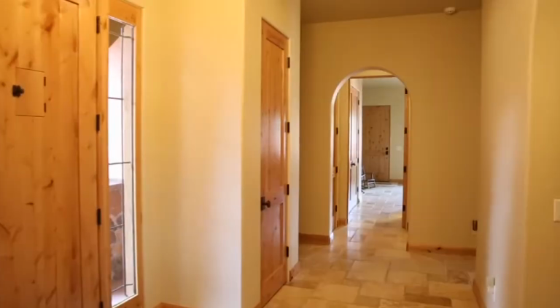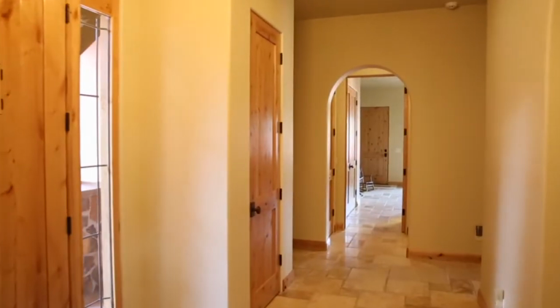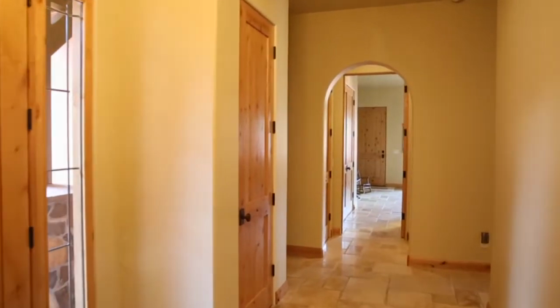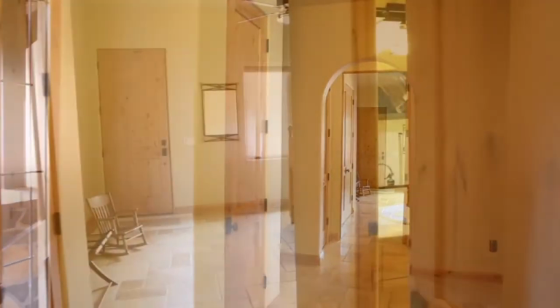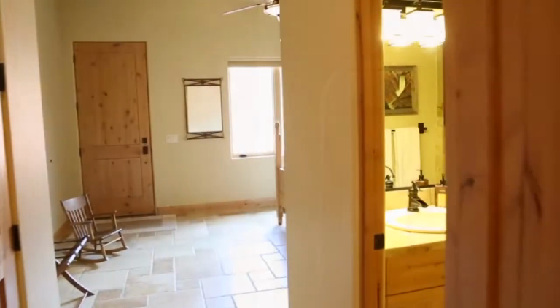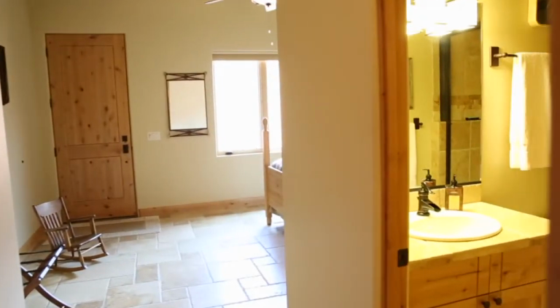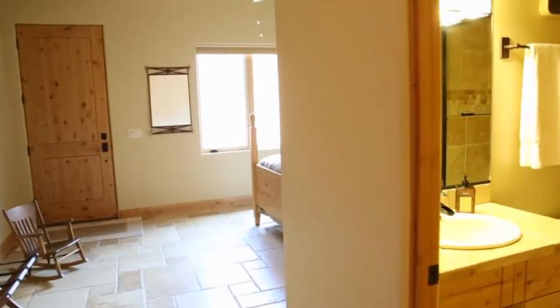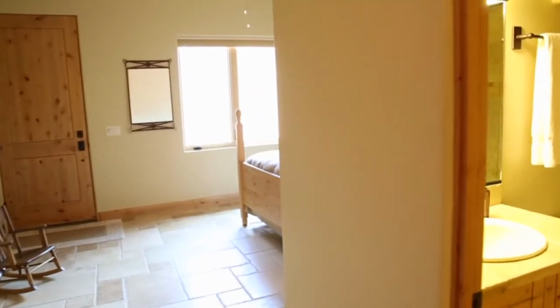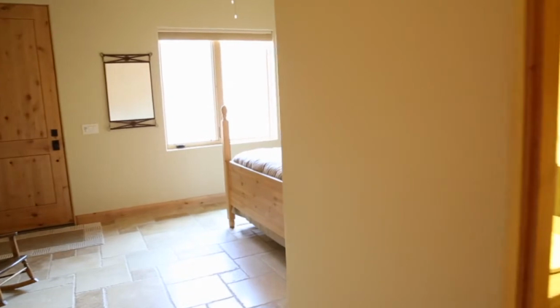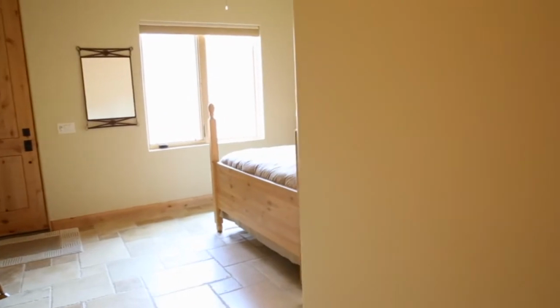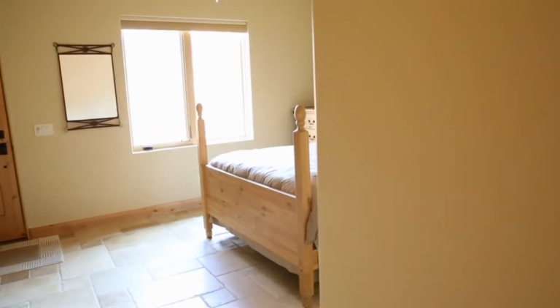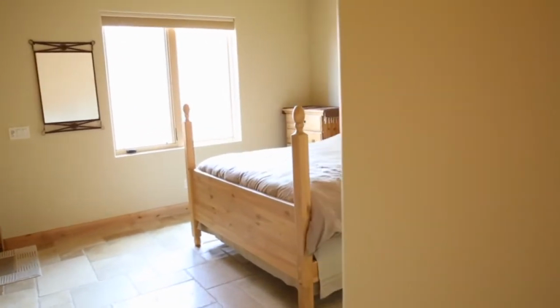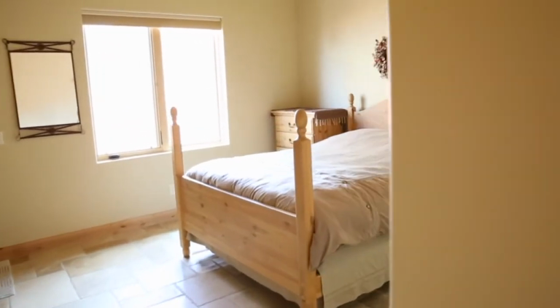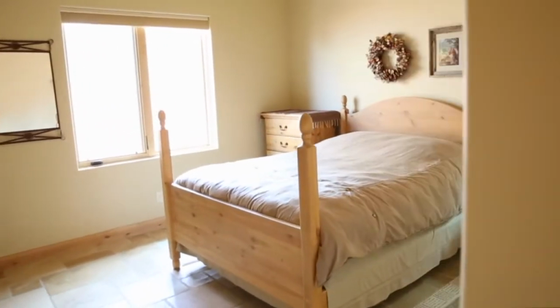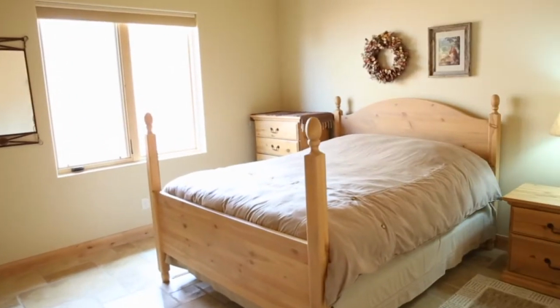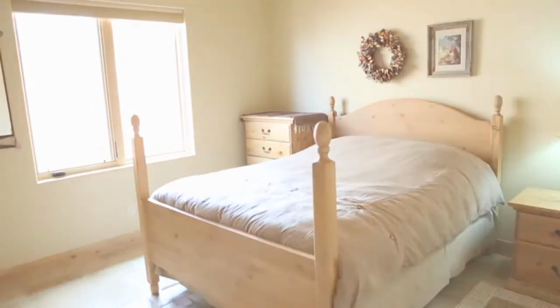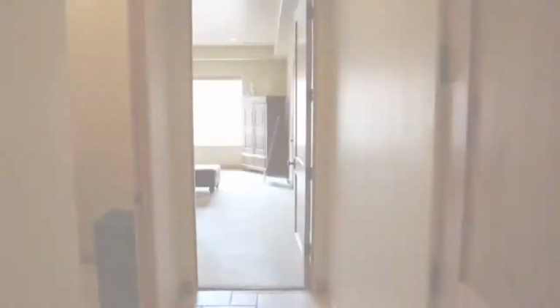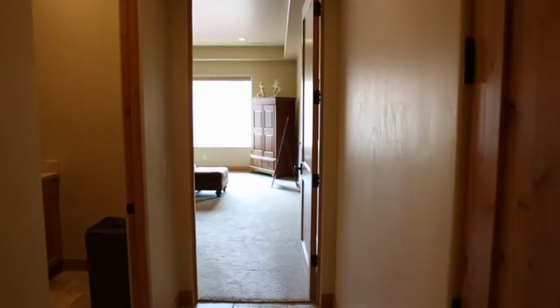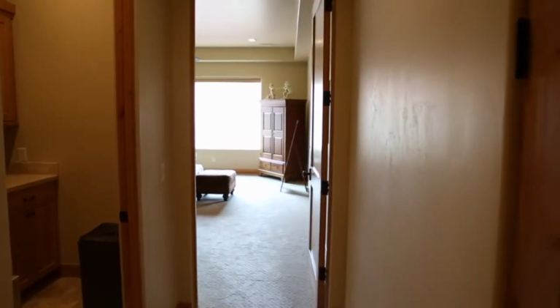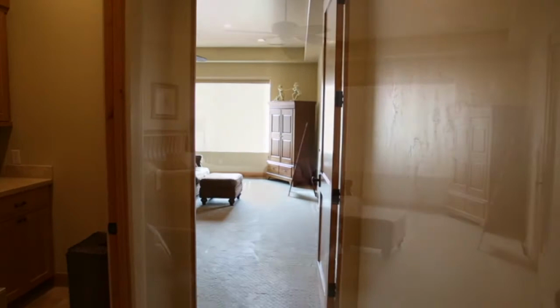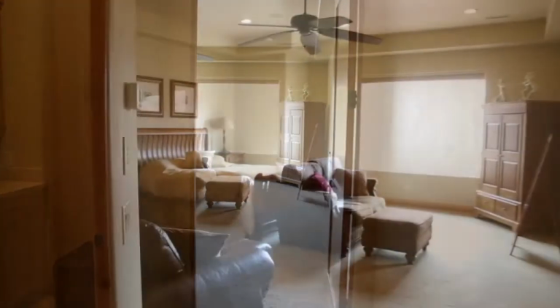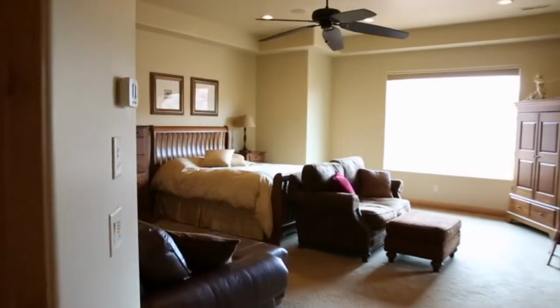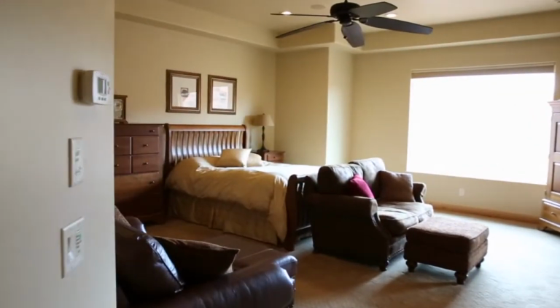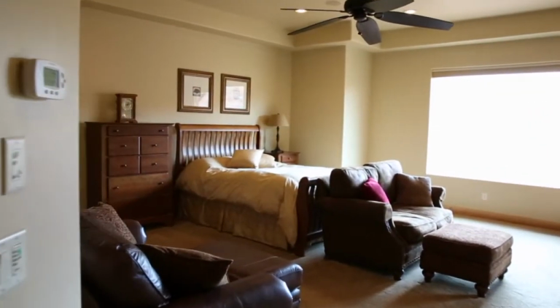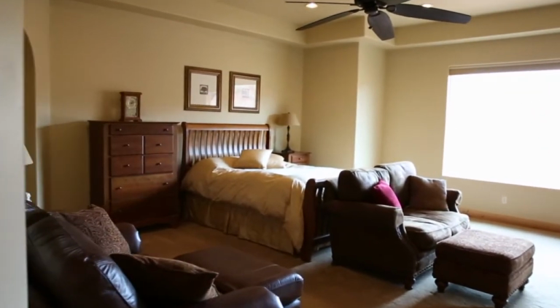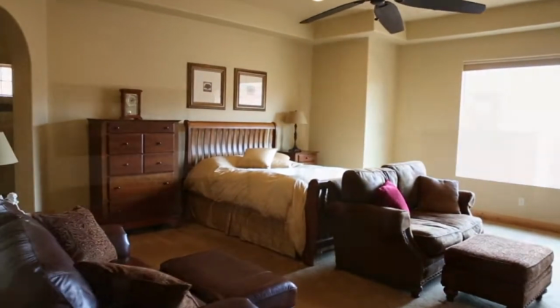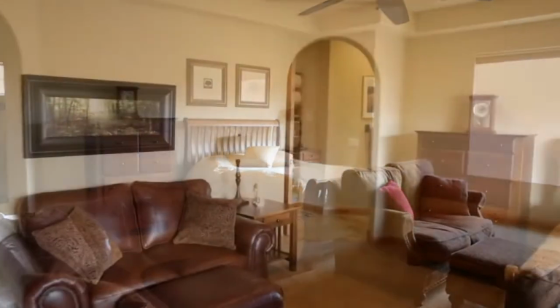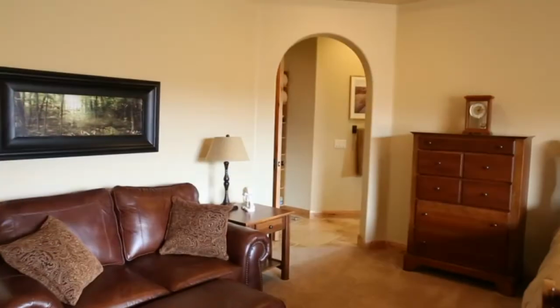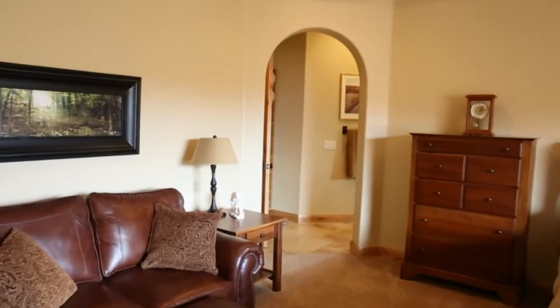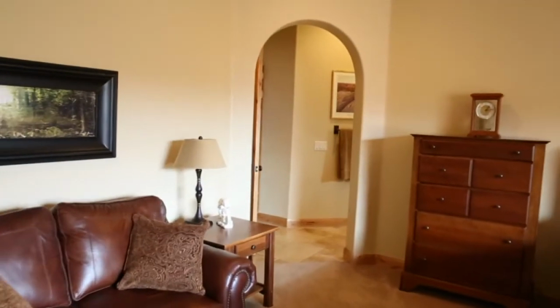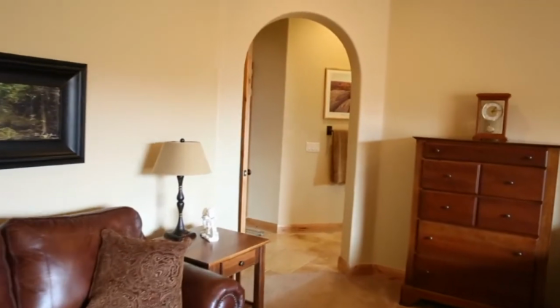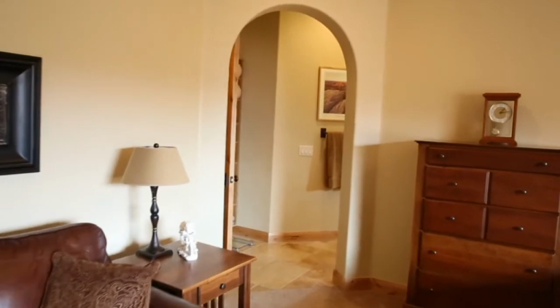By the numbers, this incredible Castle Rock view home offers just under 3,000 square feet of living space with four bedrooms, 3.5 bathrooms, and an absolutely one-of-a-kind home office space.